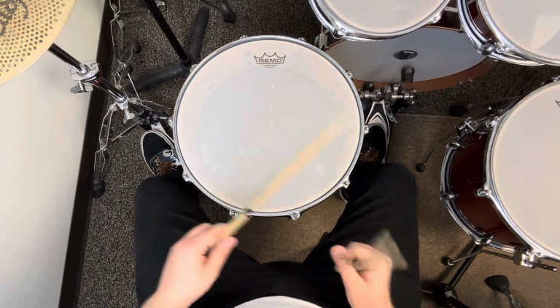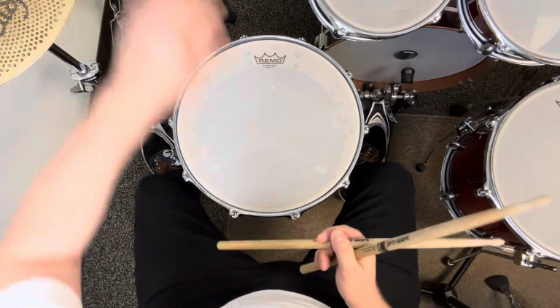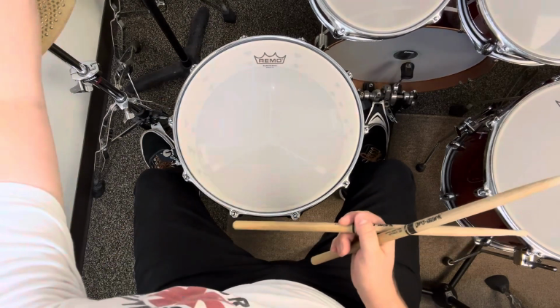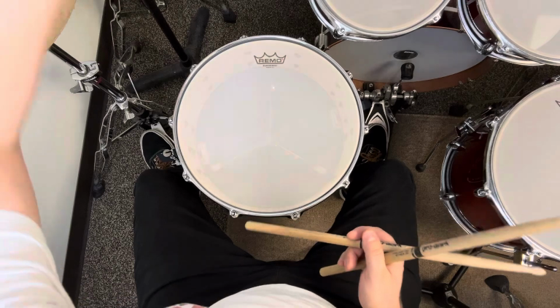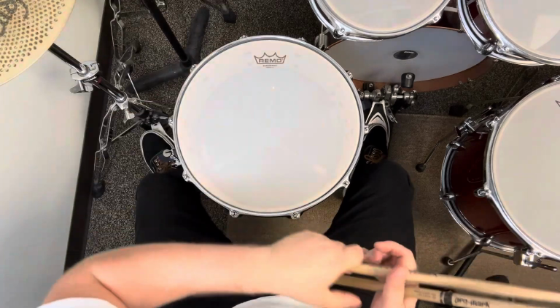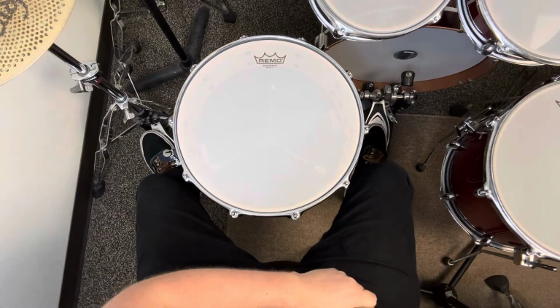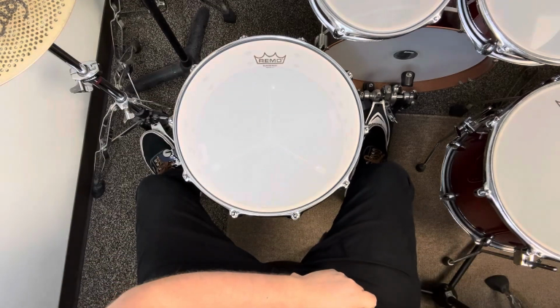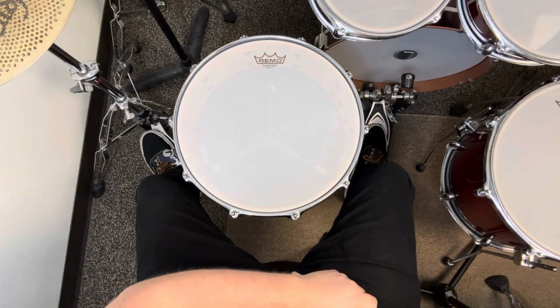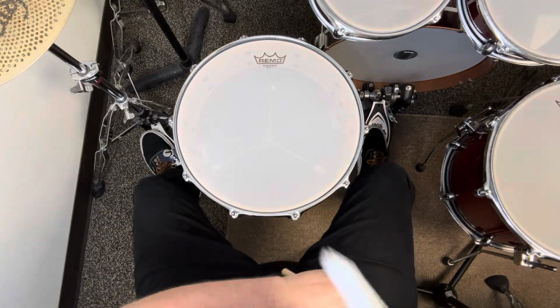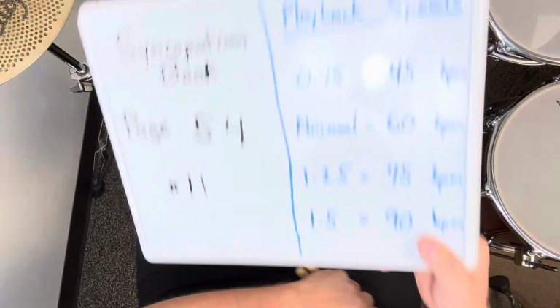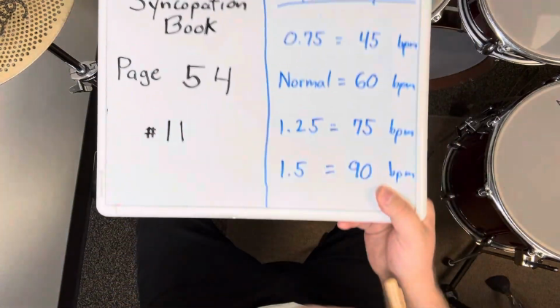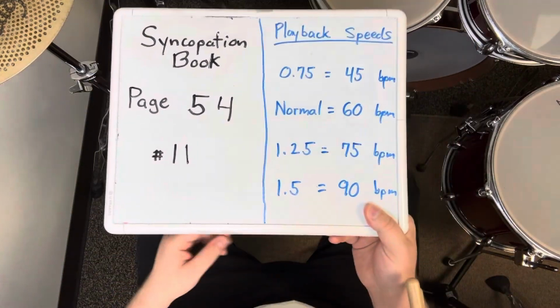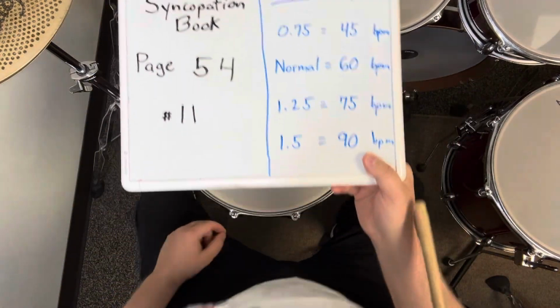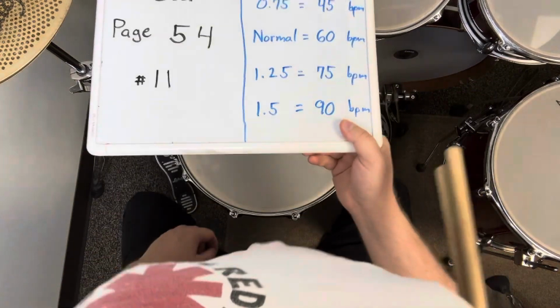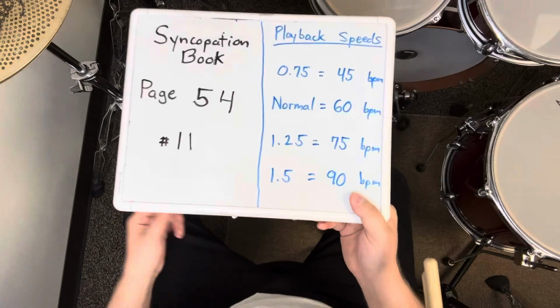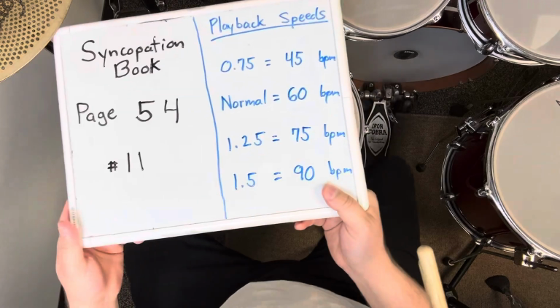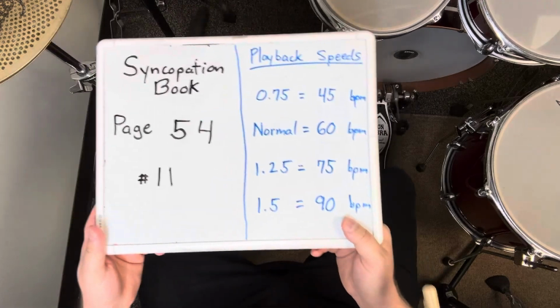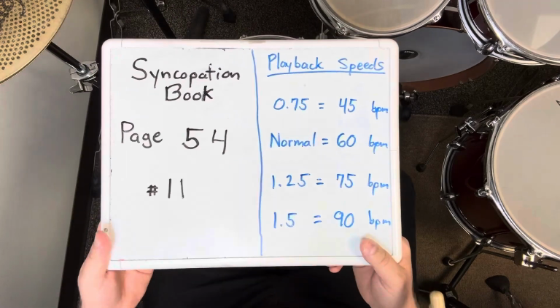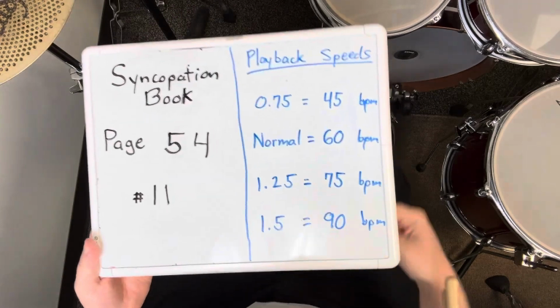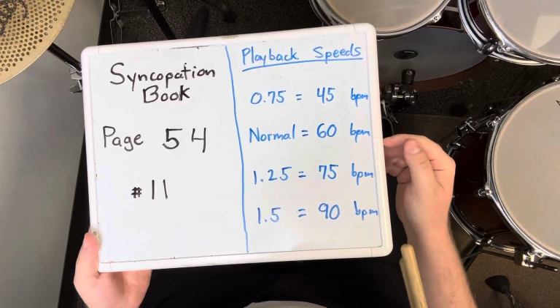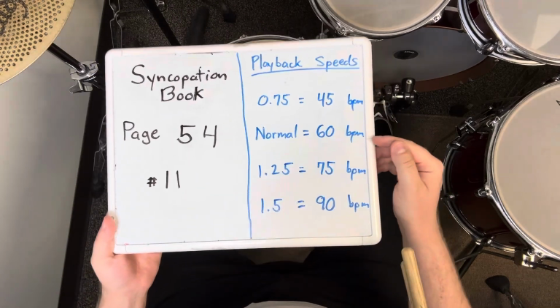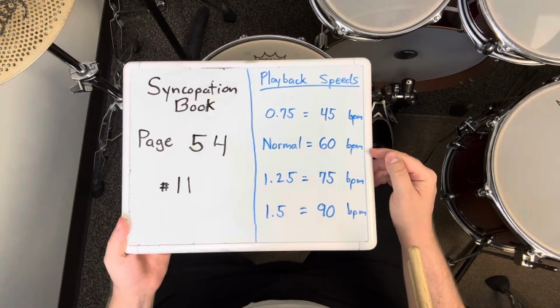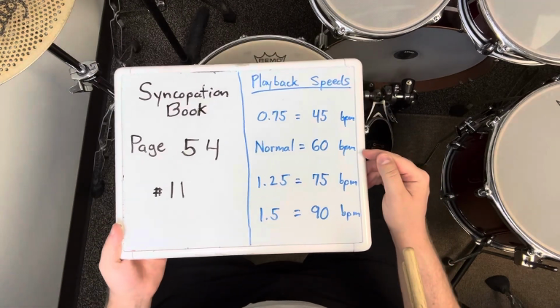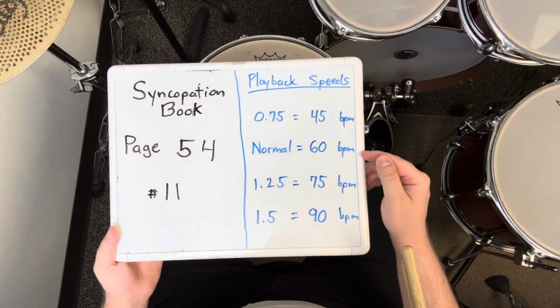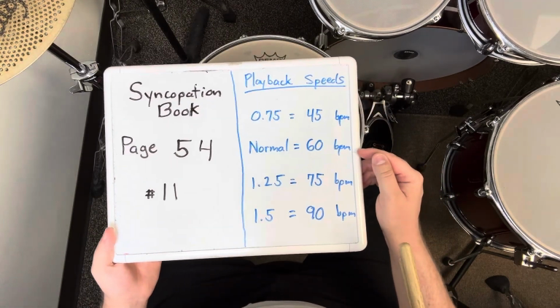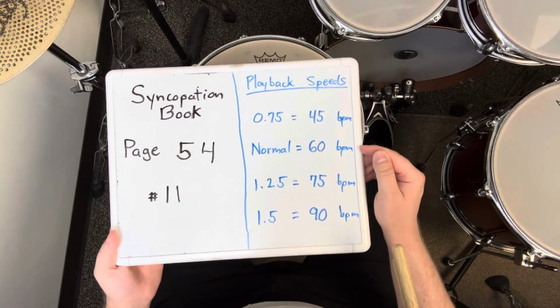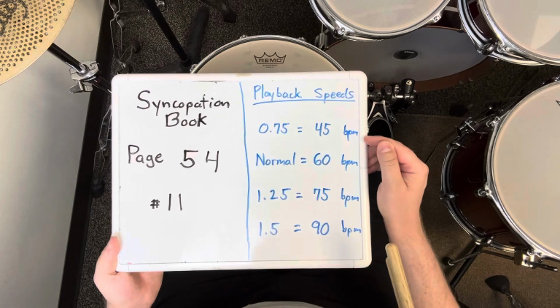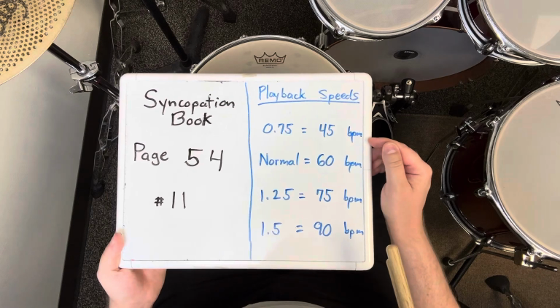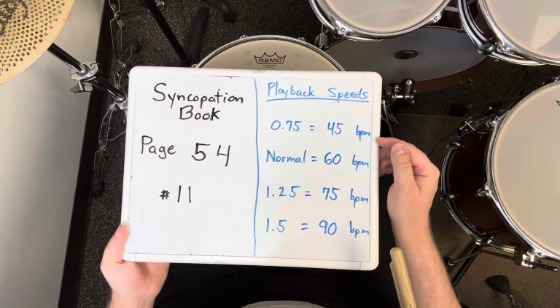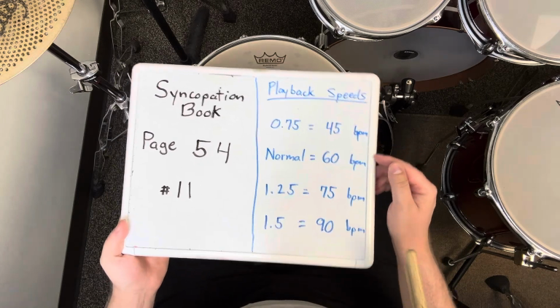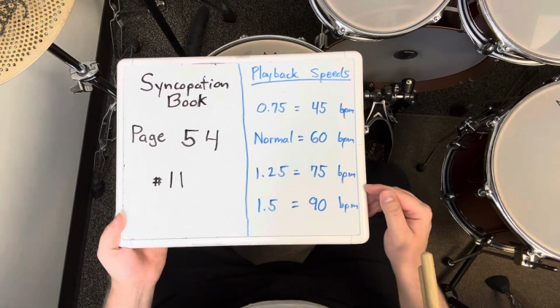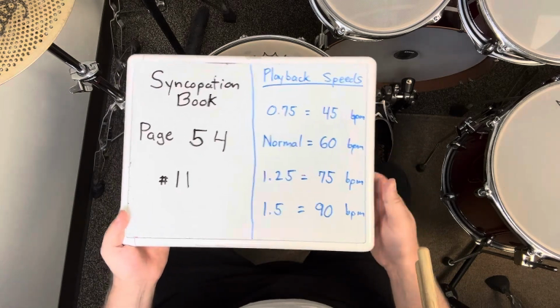That was exercise number 11 on page 54 of the syncopation book. I played it four times in a row at 60 BPM. If it's too challenging, slow down. If it gets too easy, speed up.